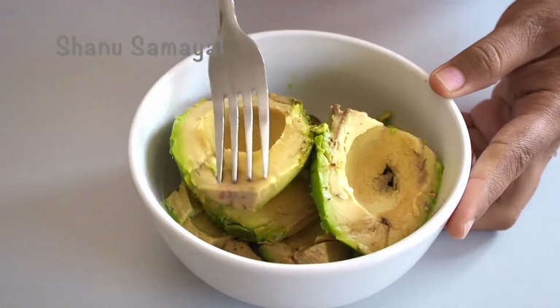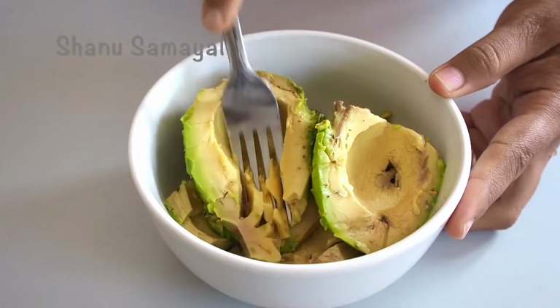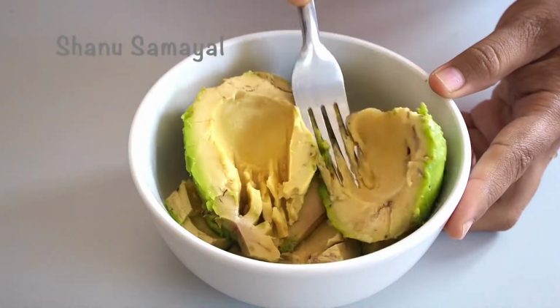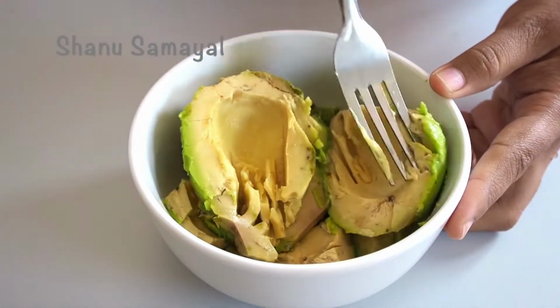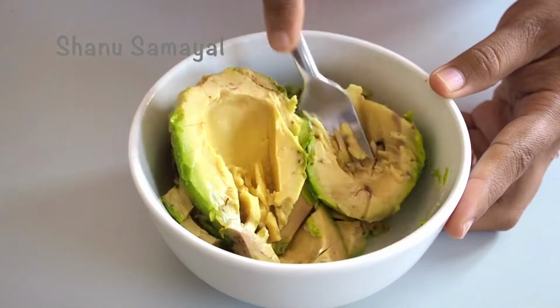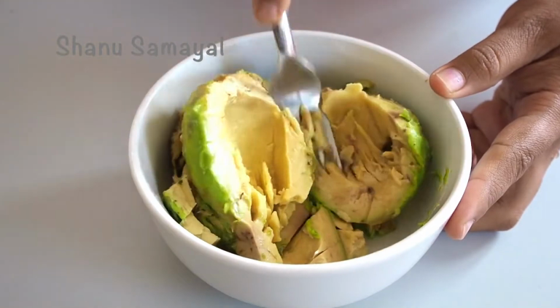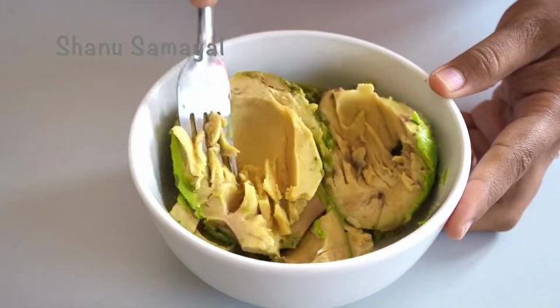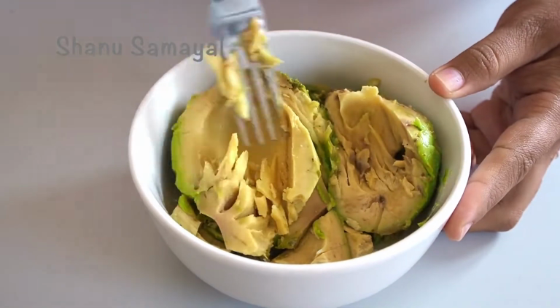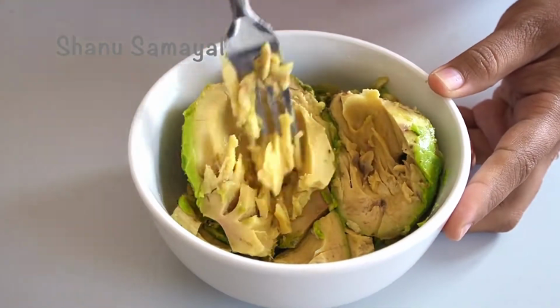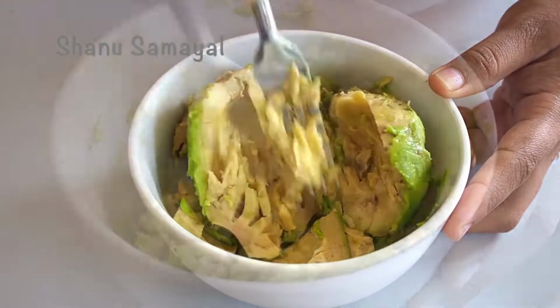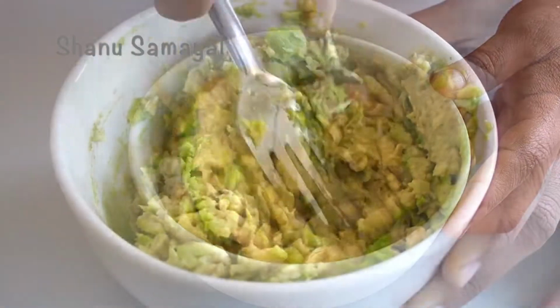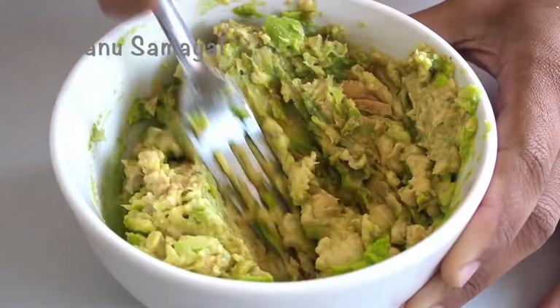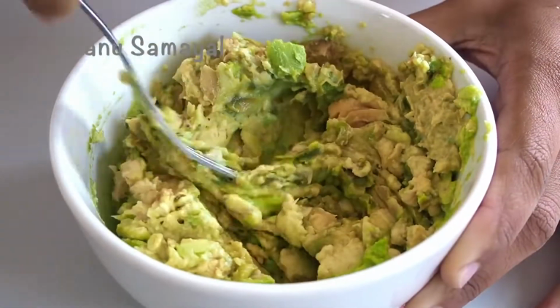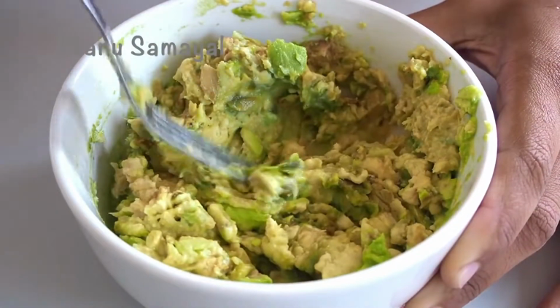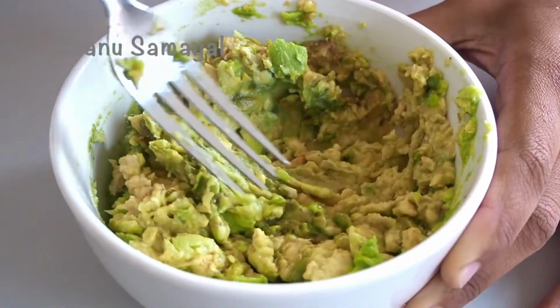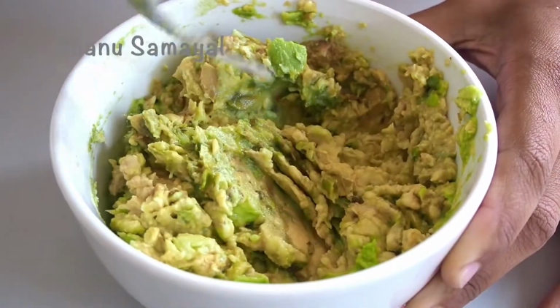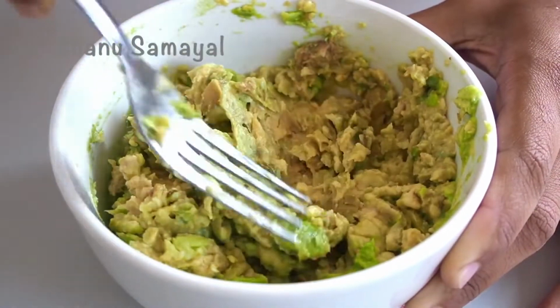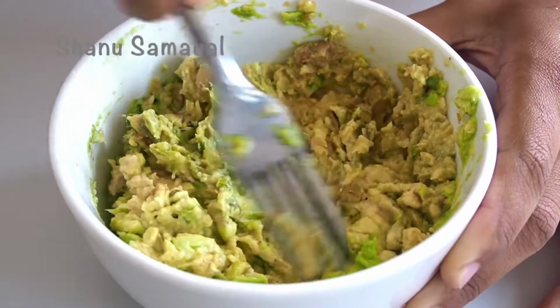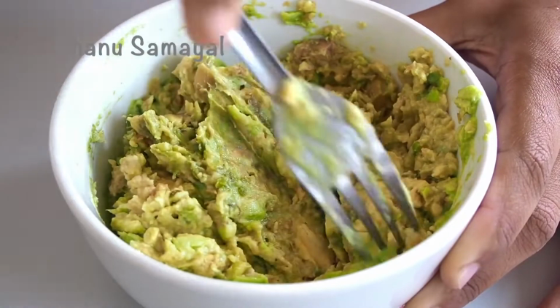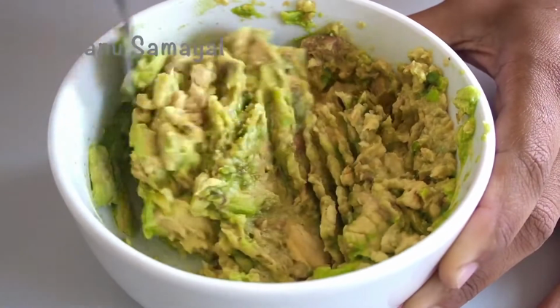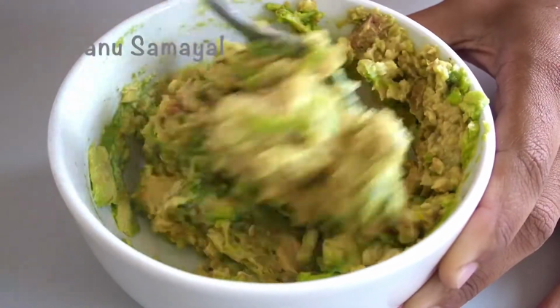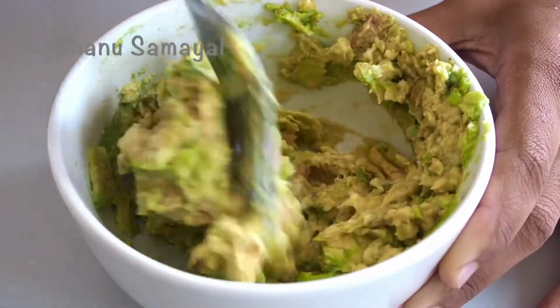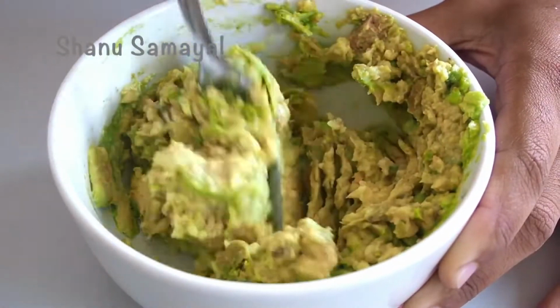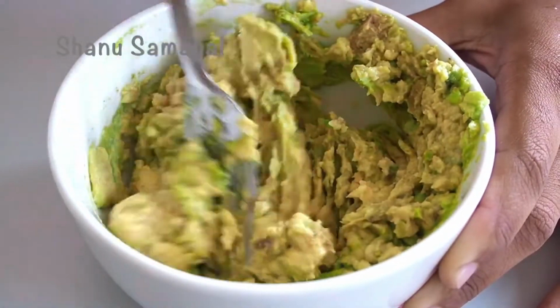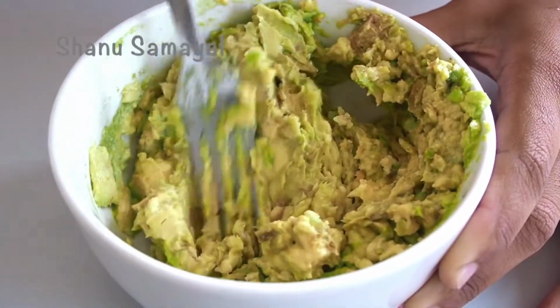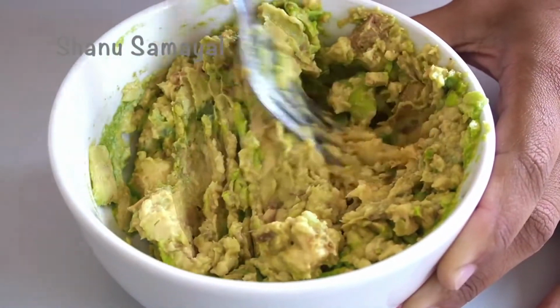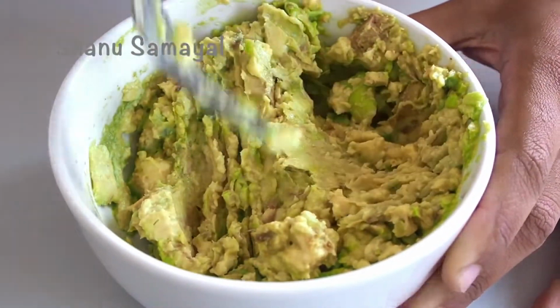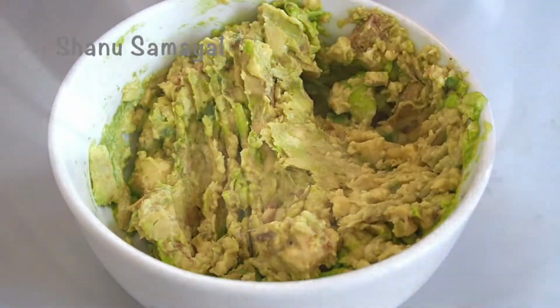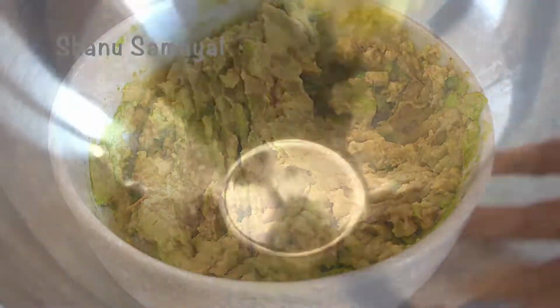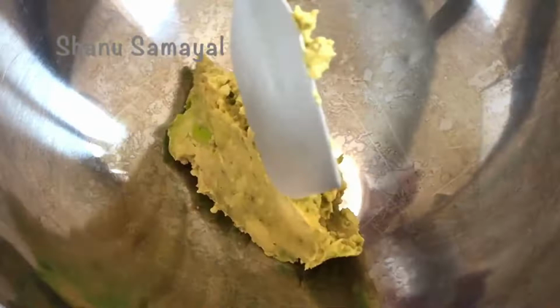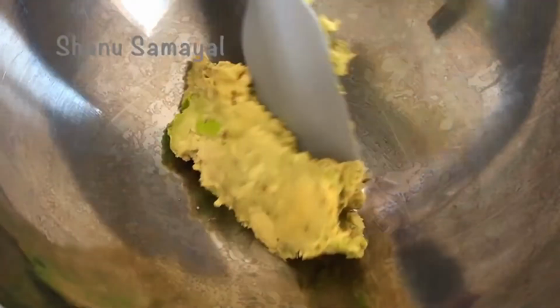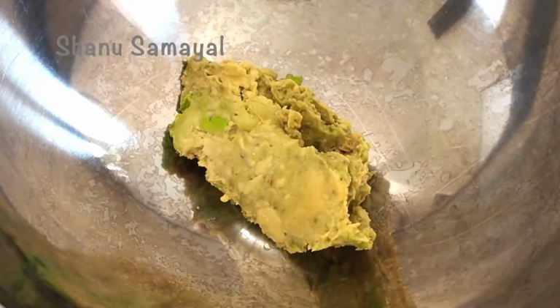In a bowl, take 2 avocados and shell them. It is very smooth. Let's mix it in a bowl.